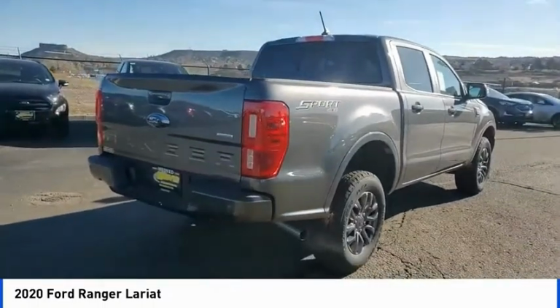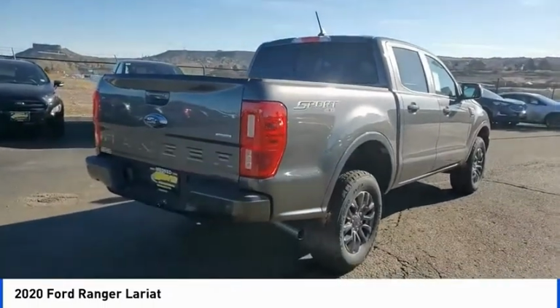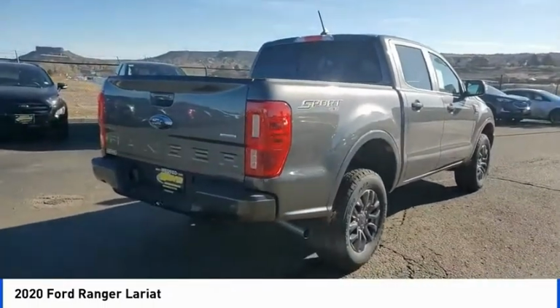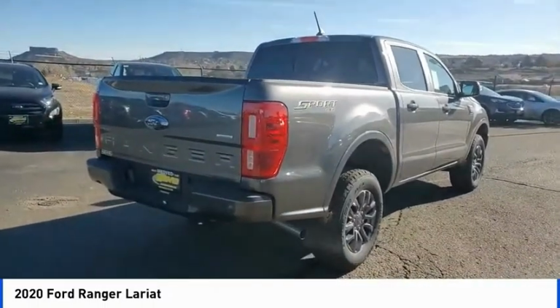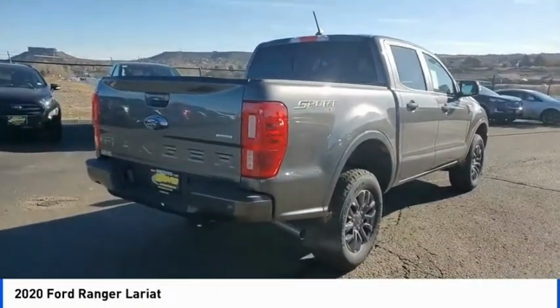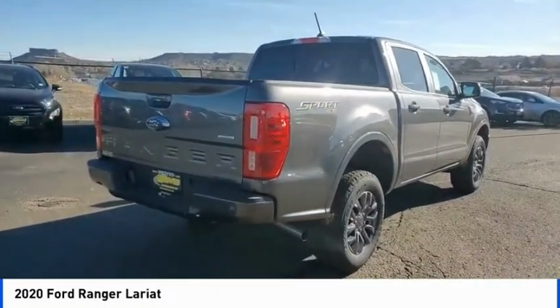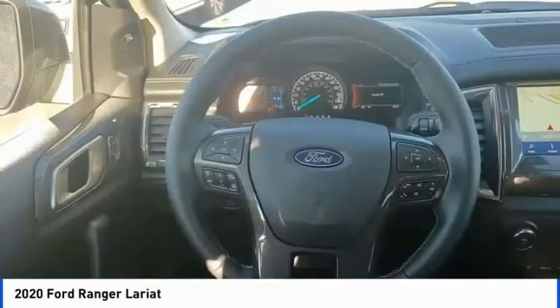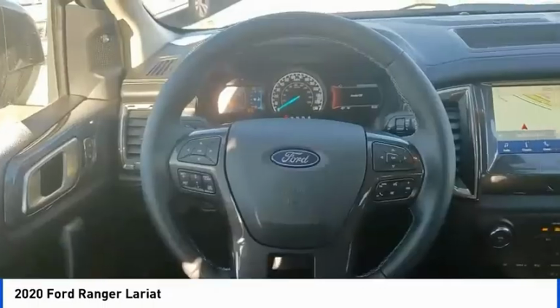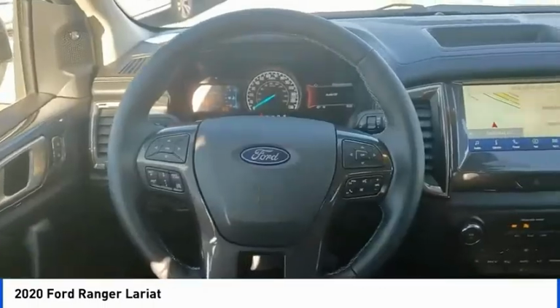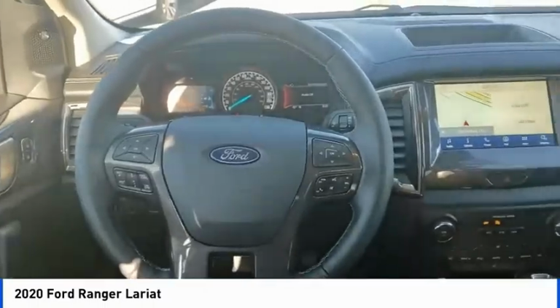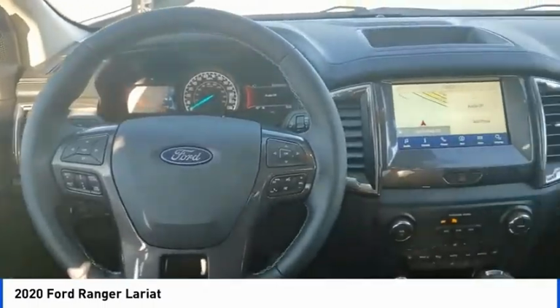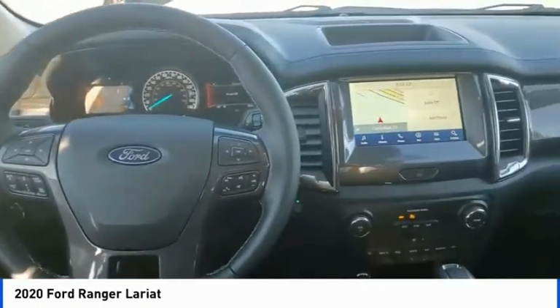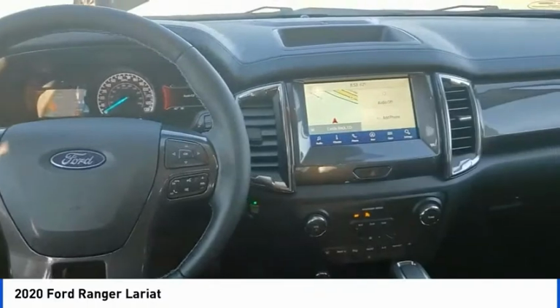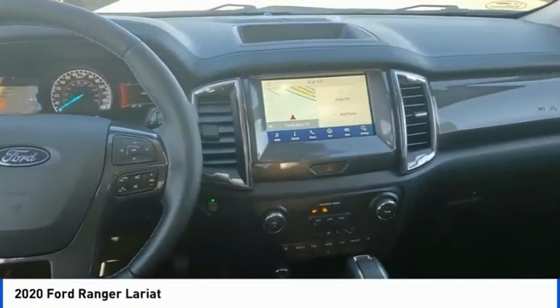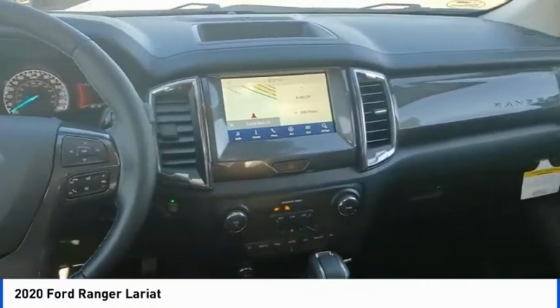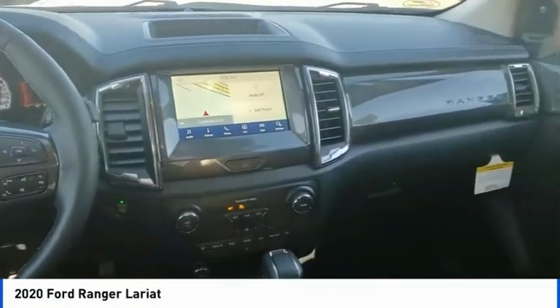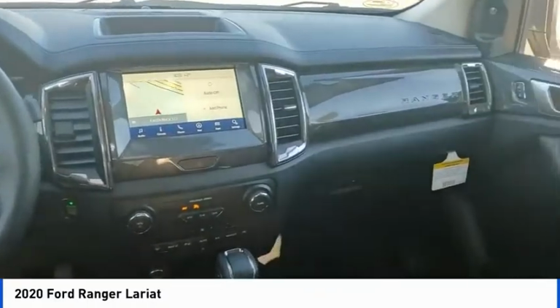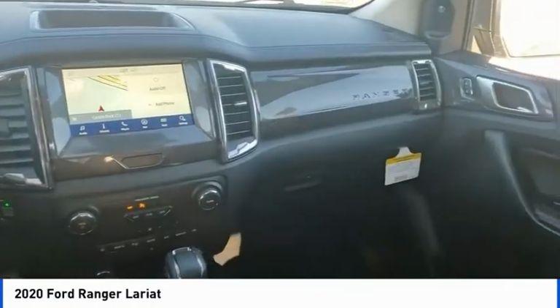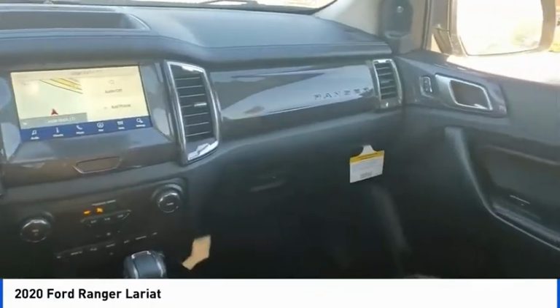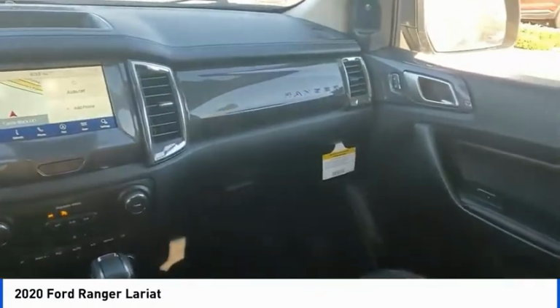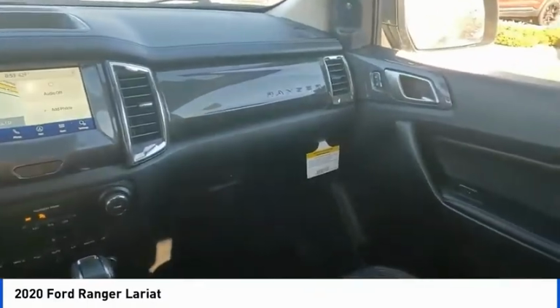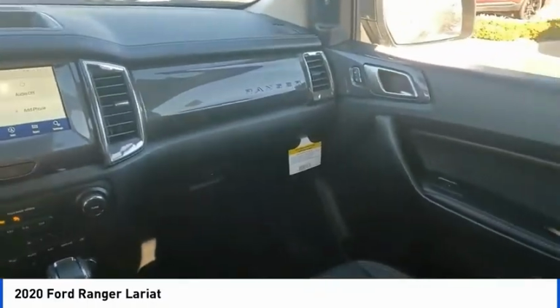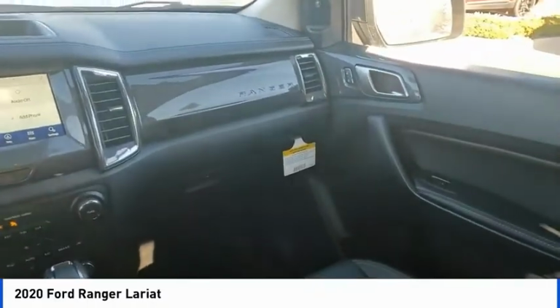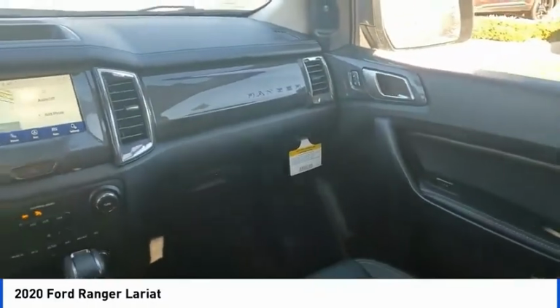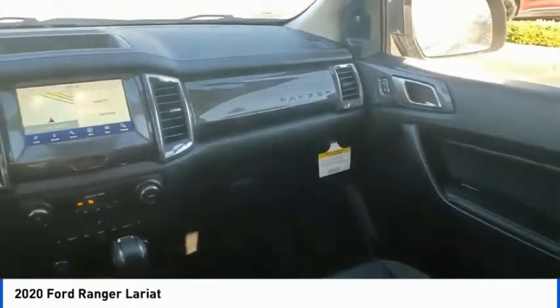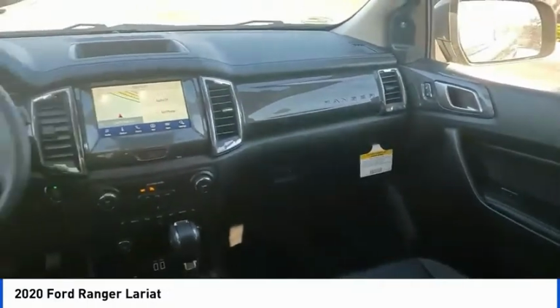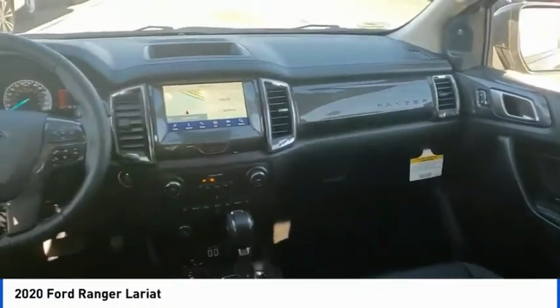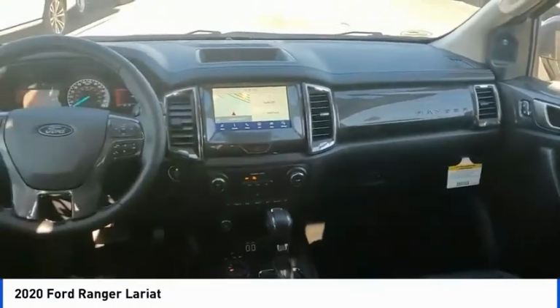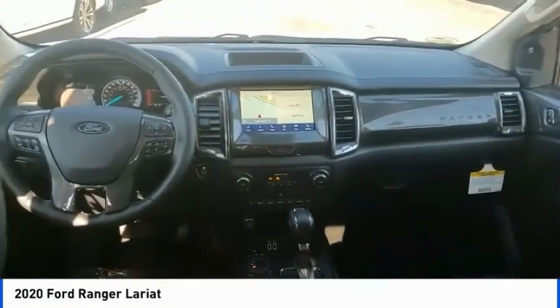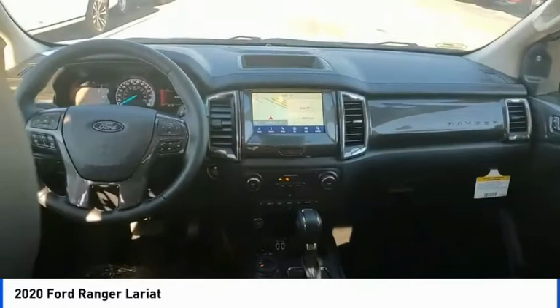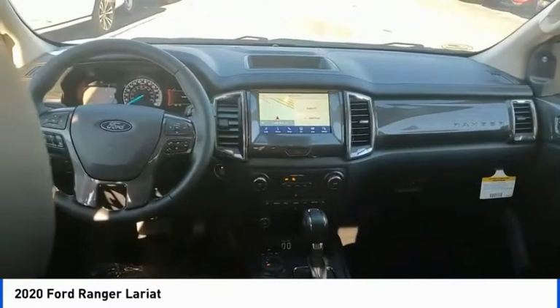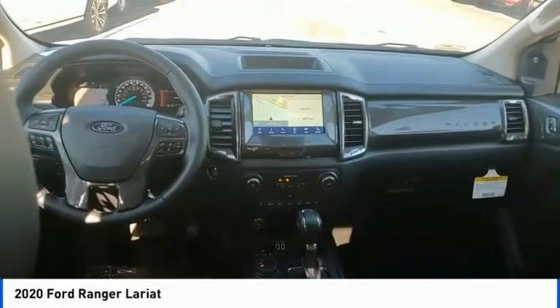Electronic stability control, brake assist, traction control, rear step bumper, remote keyless entry, fog lights, front wheel independent suspension.